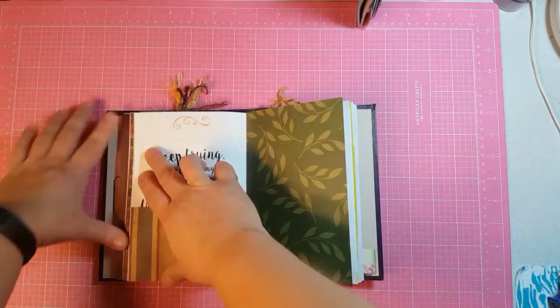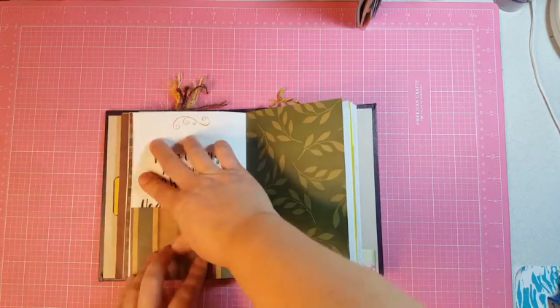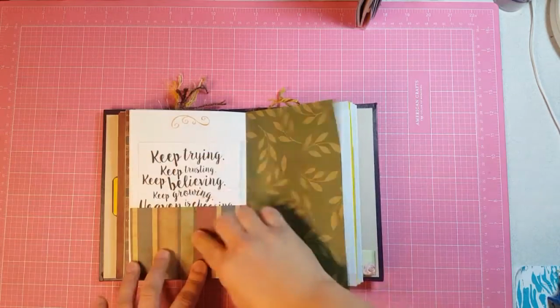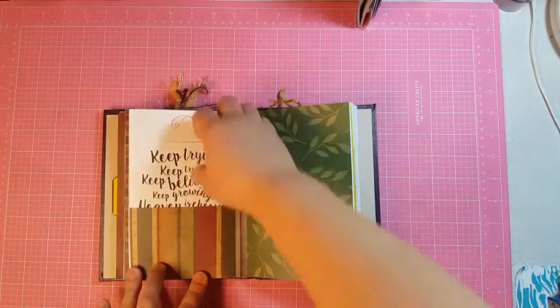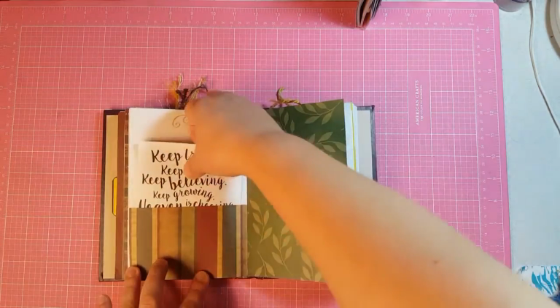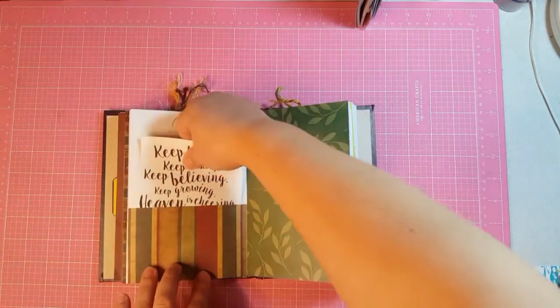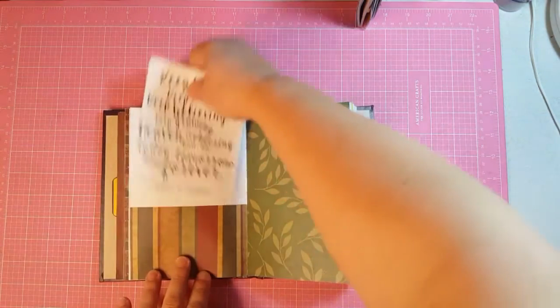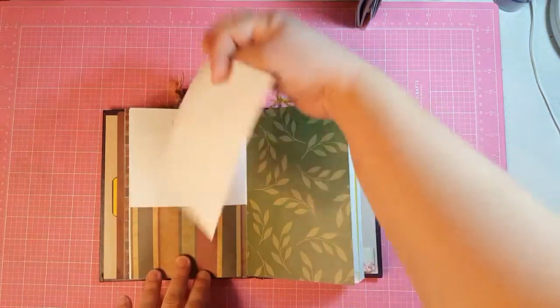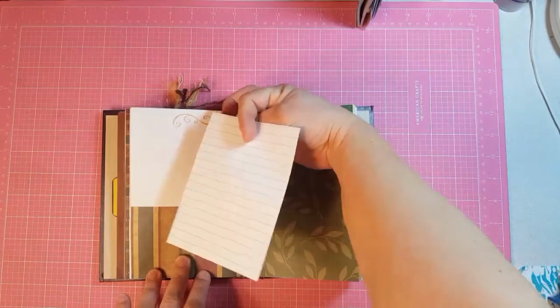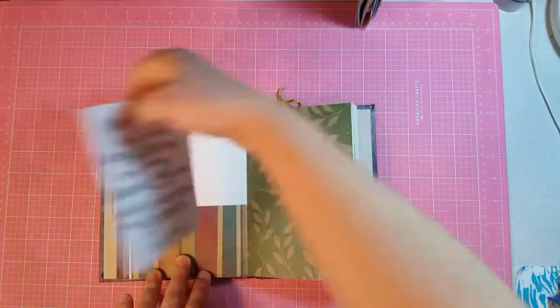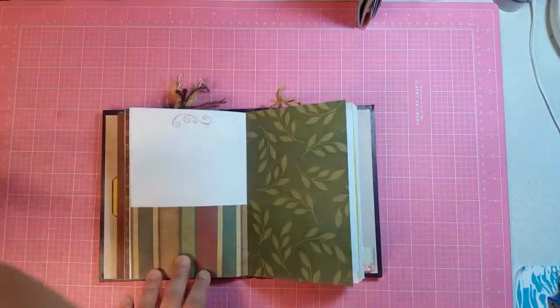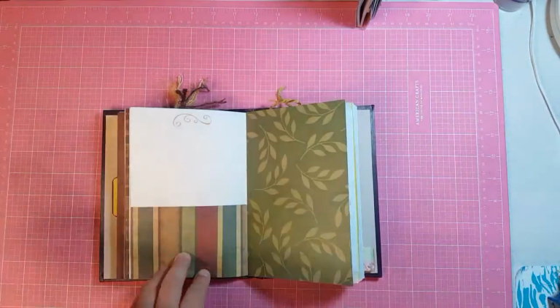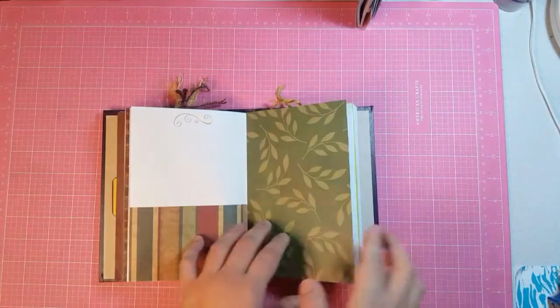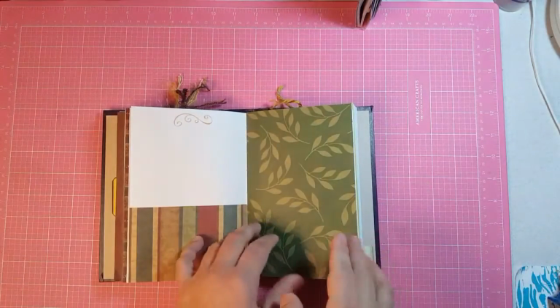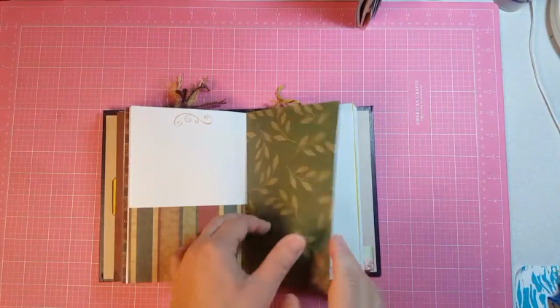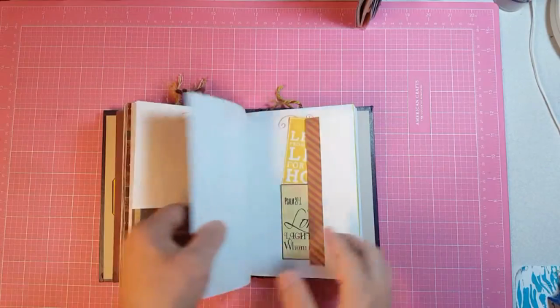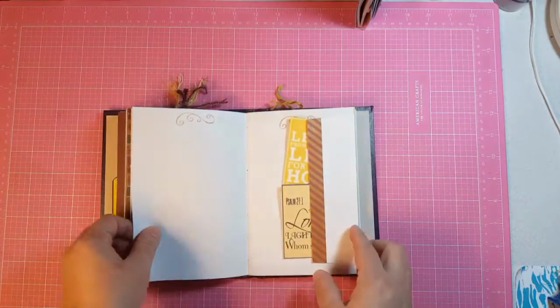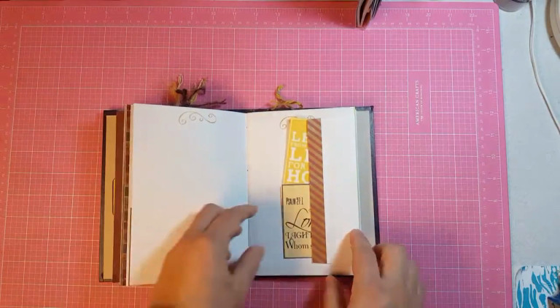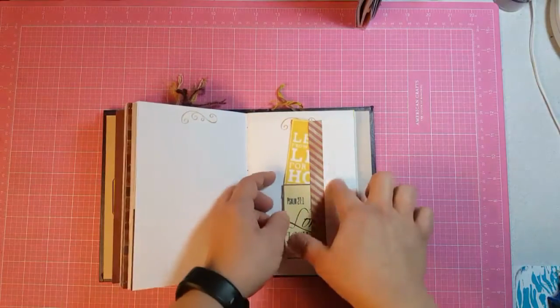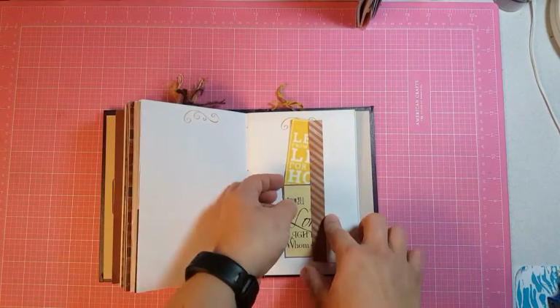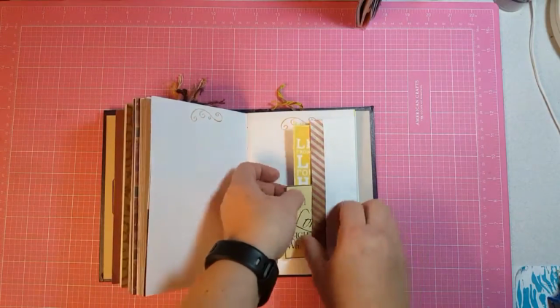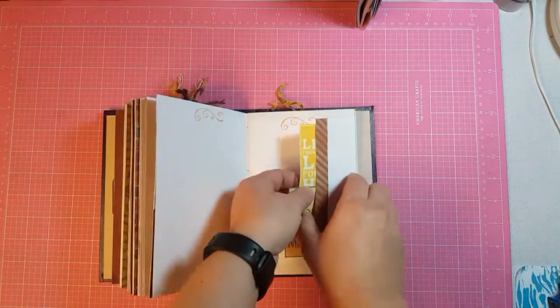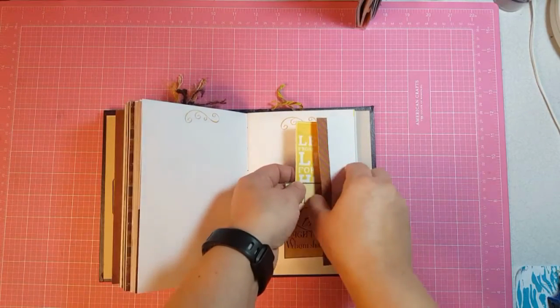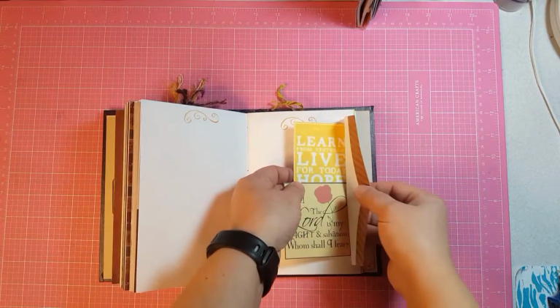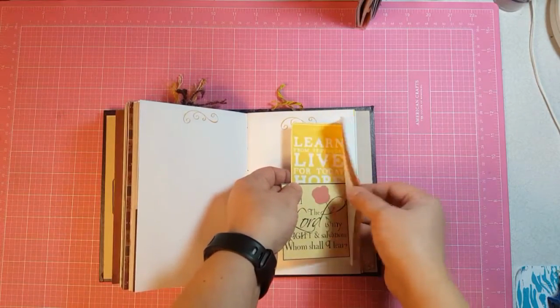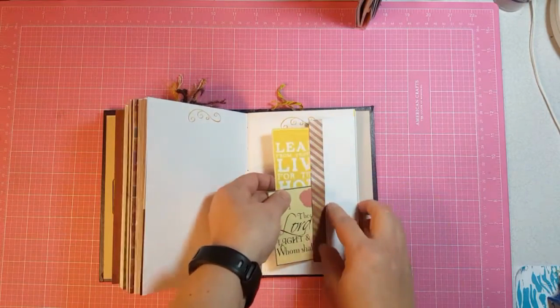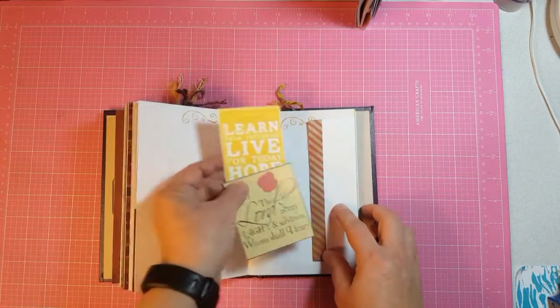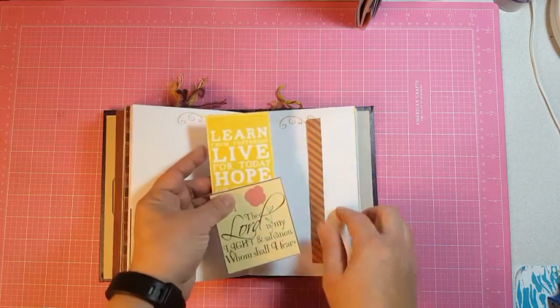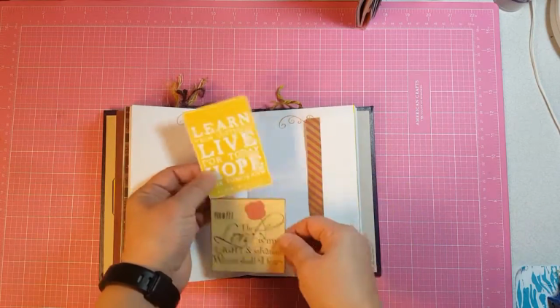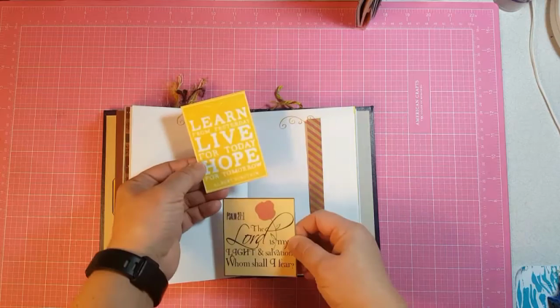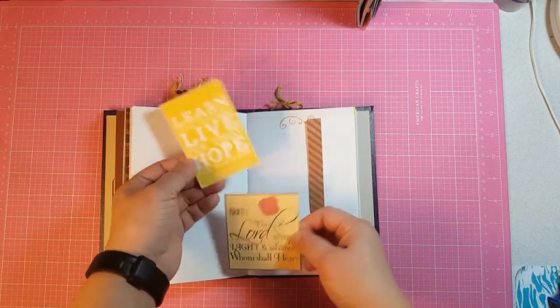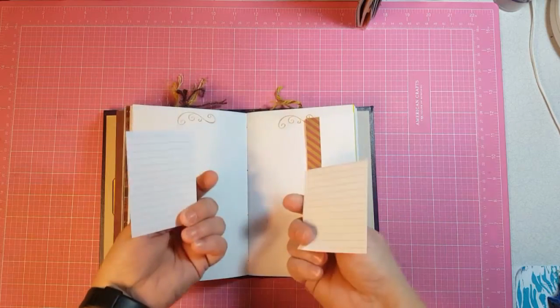This is a bottom pocket with a journaling card. This is another little envelope with washi on each side with two journaling cards.